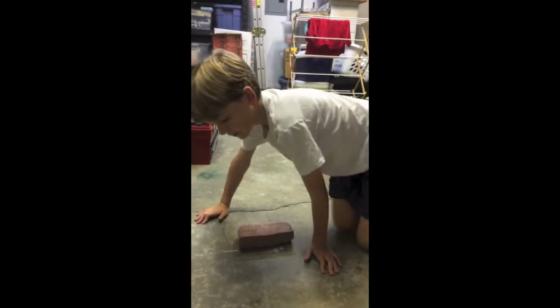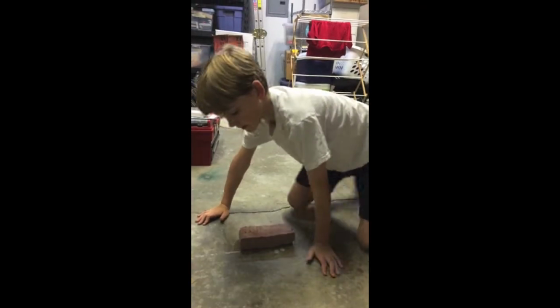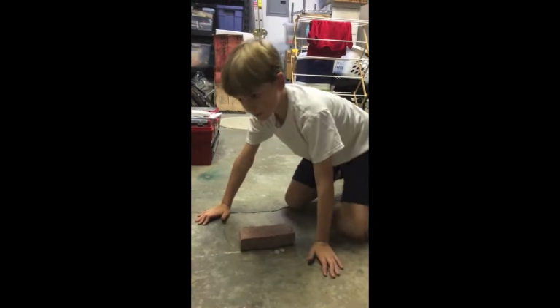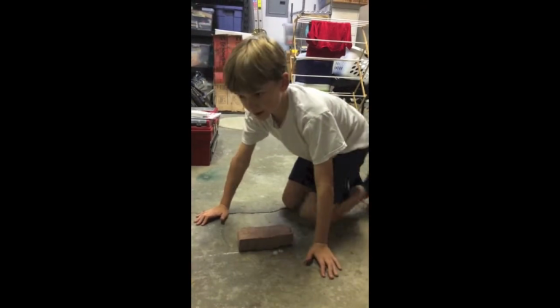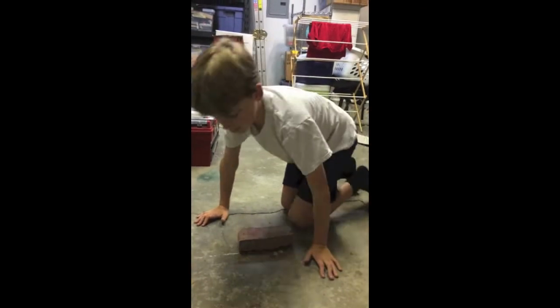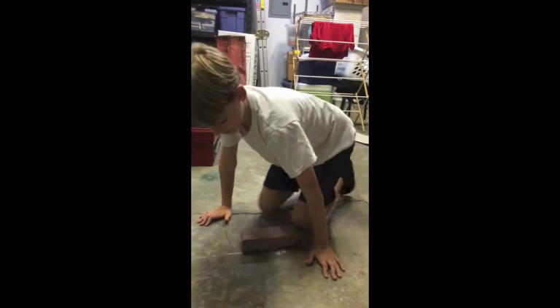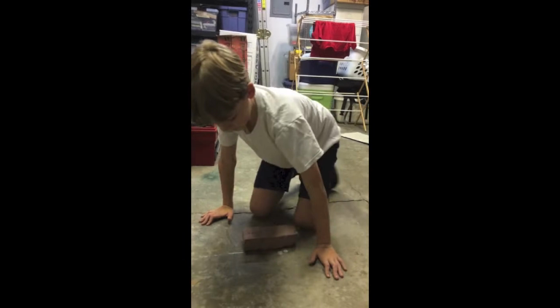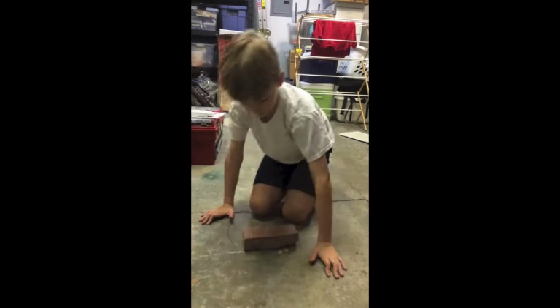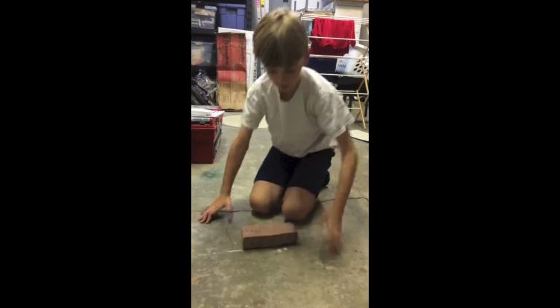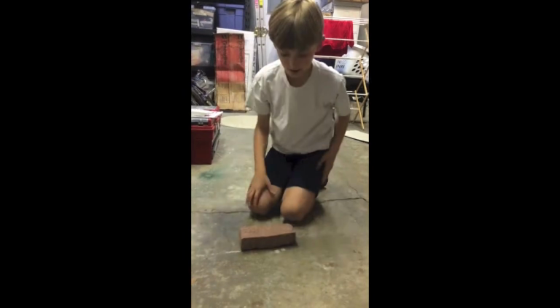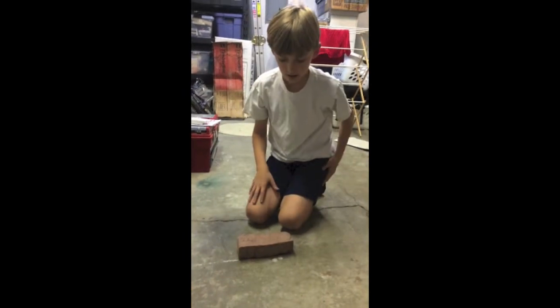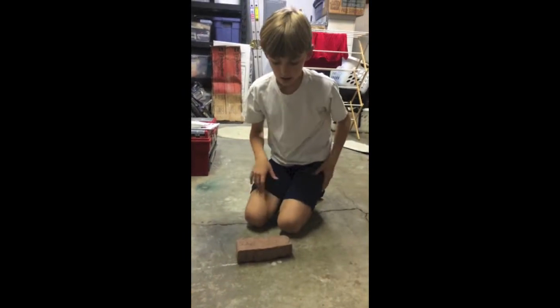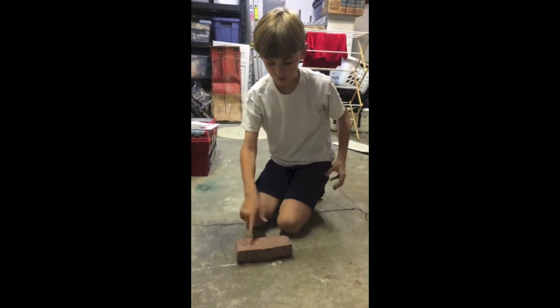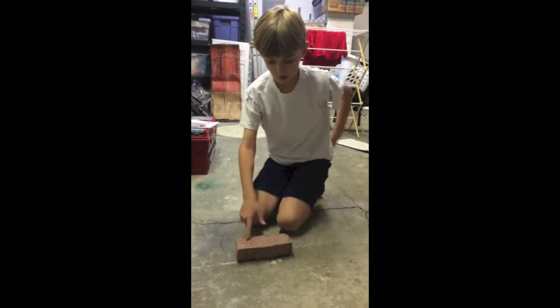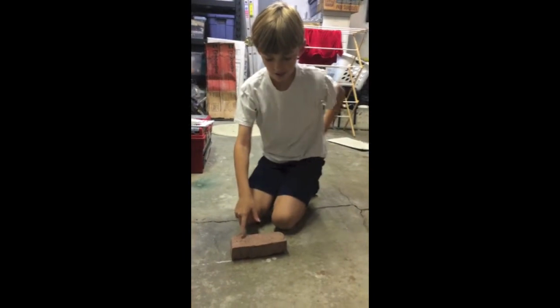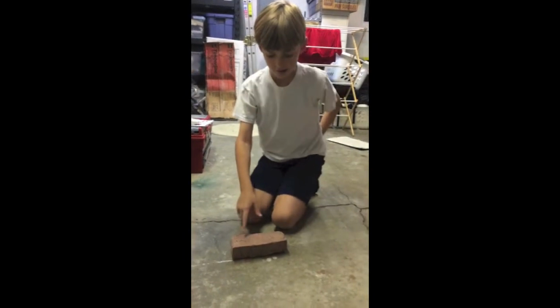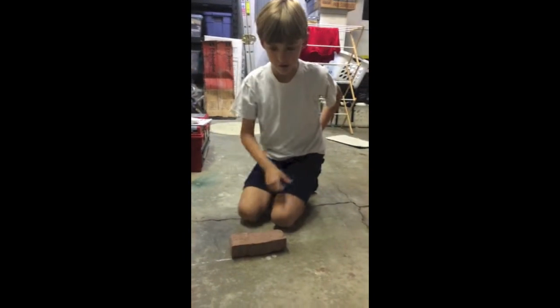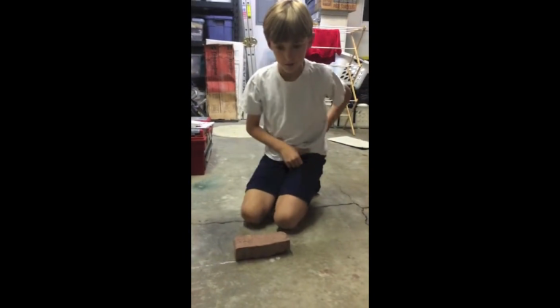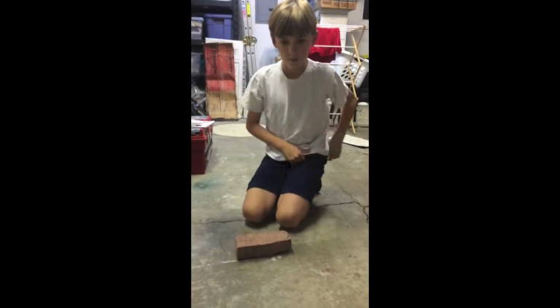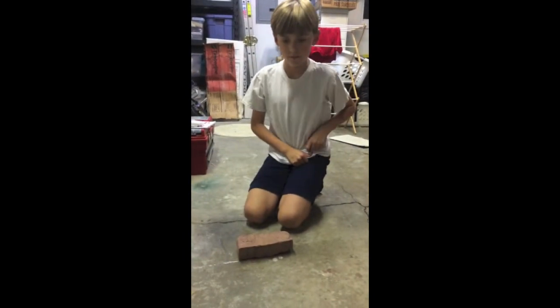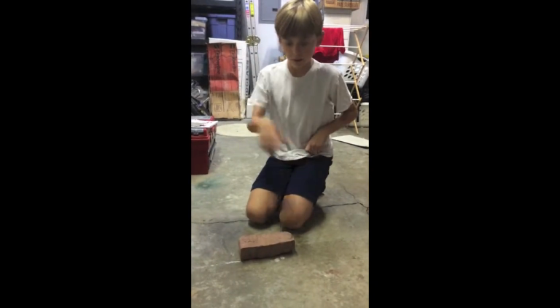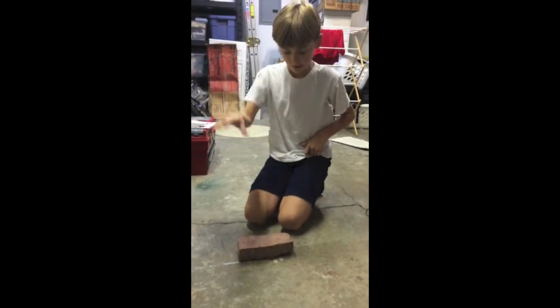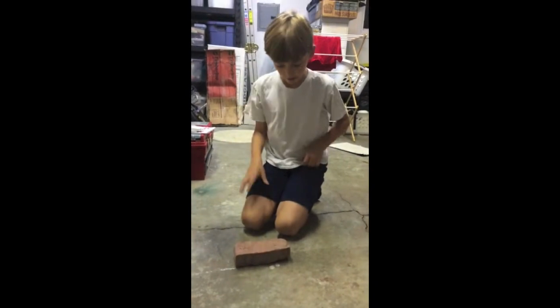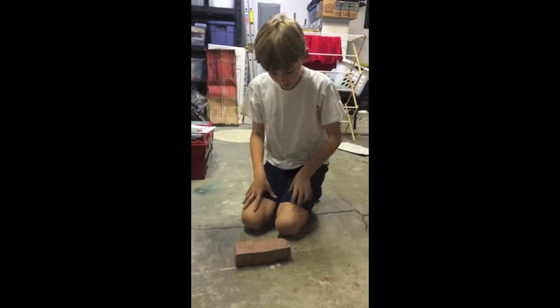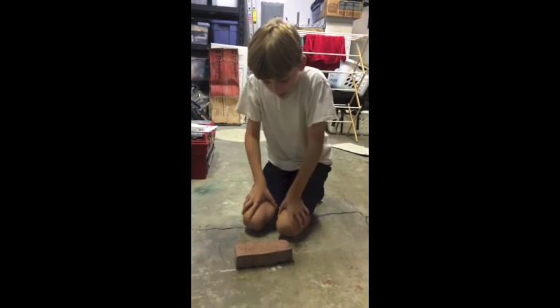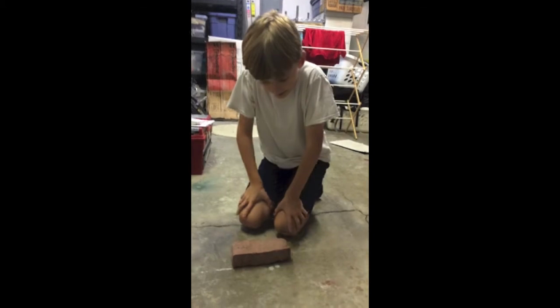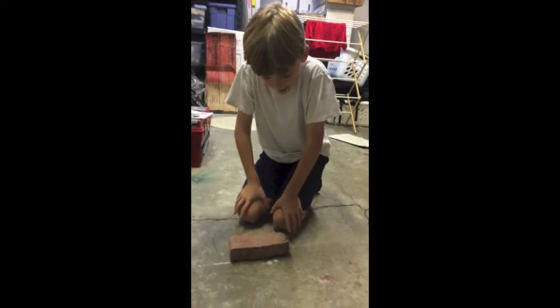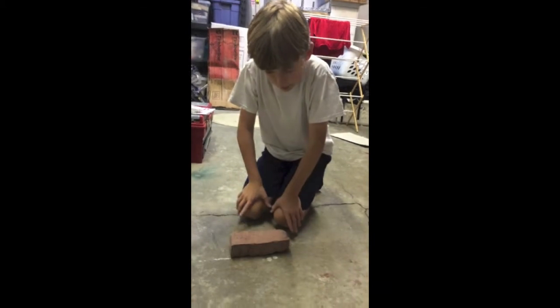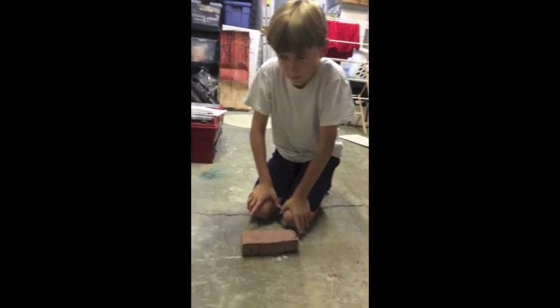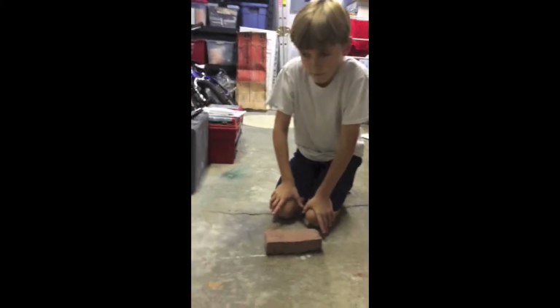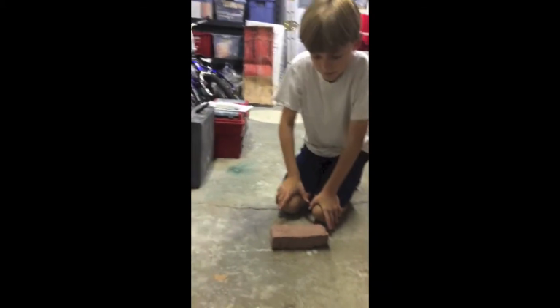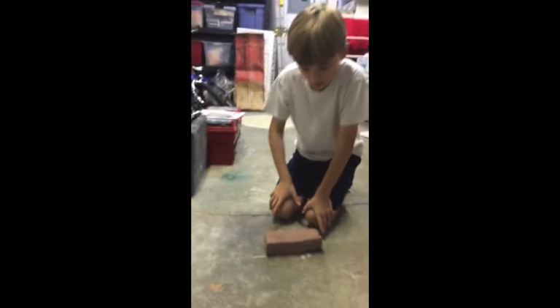This brick is made of mostly clay, a little bit of dry grass, and some sand.